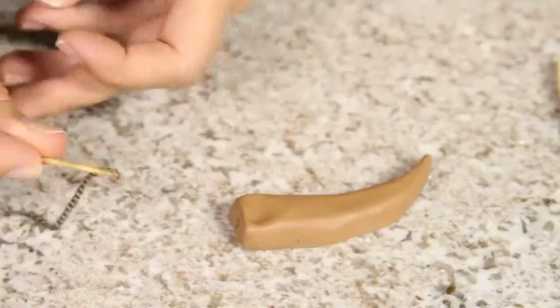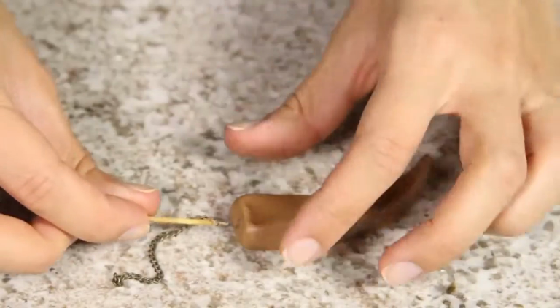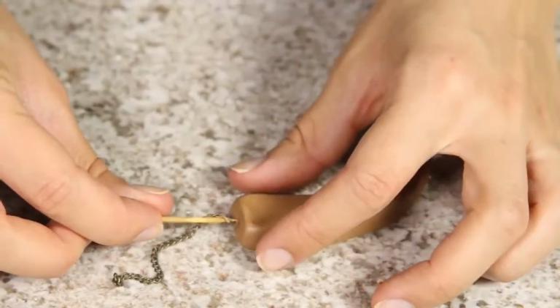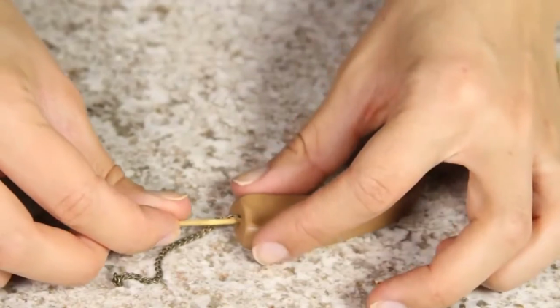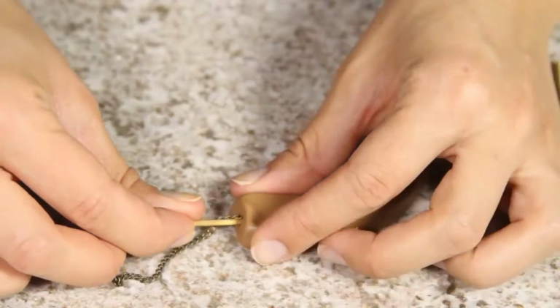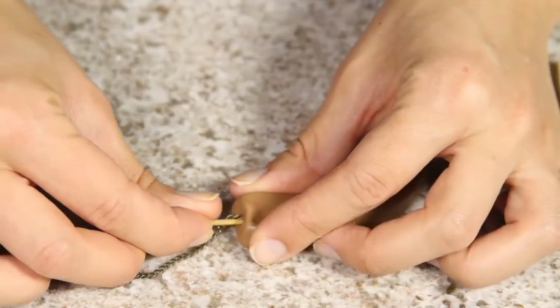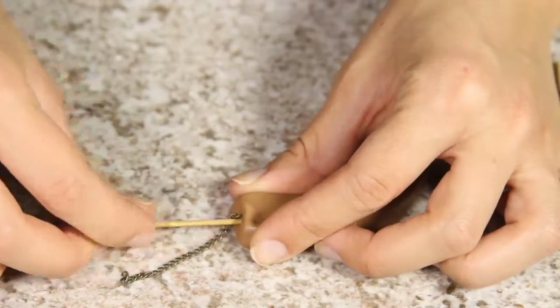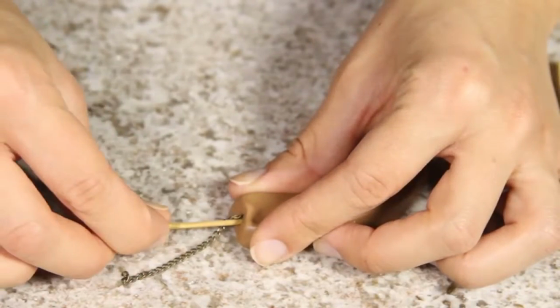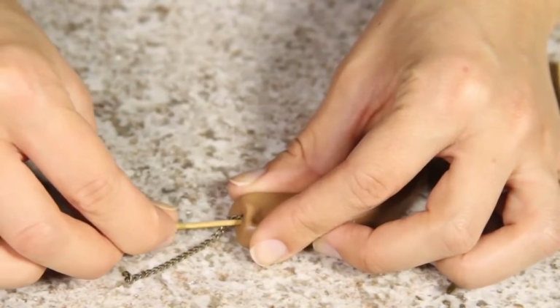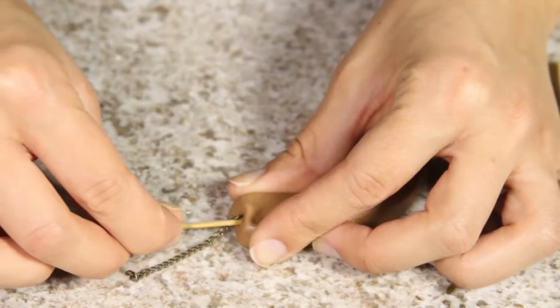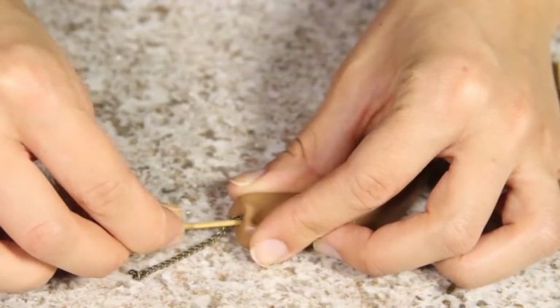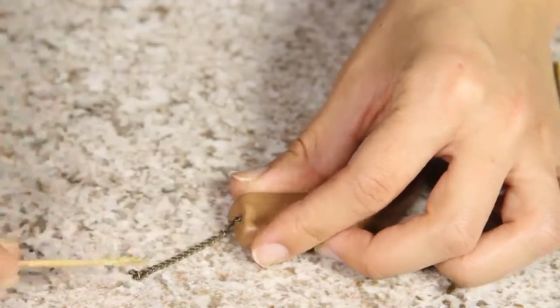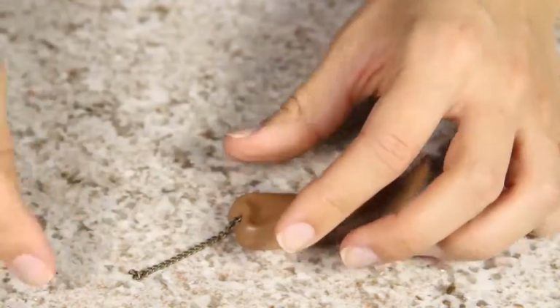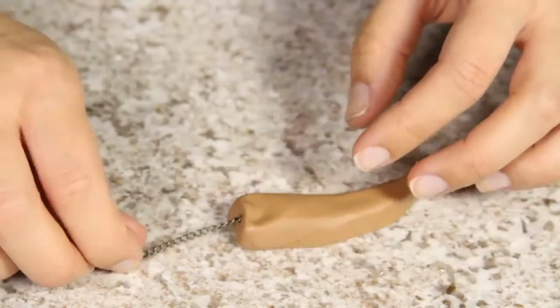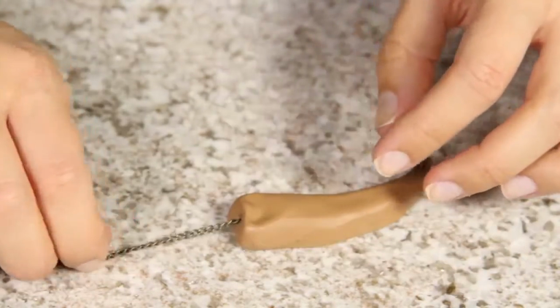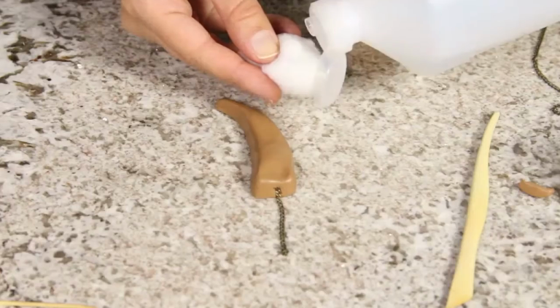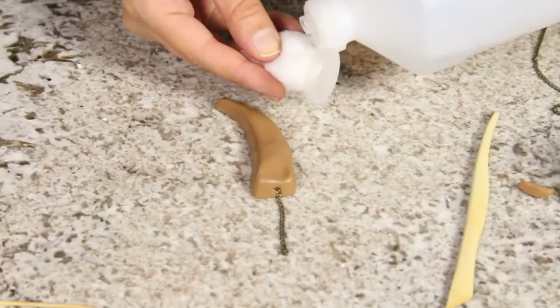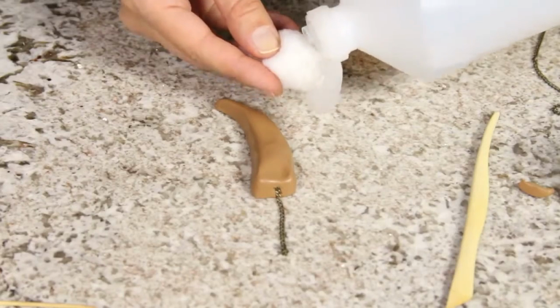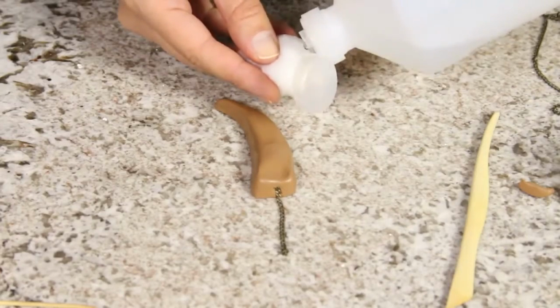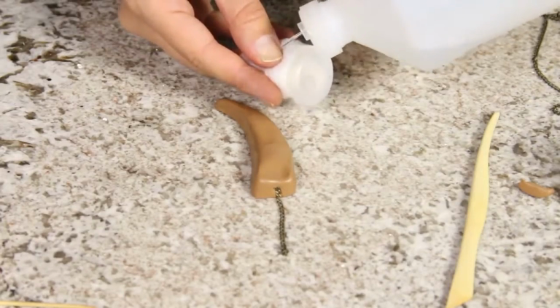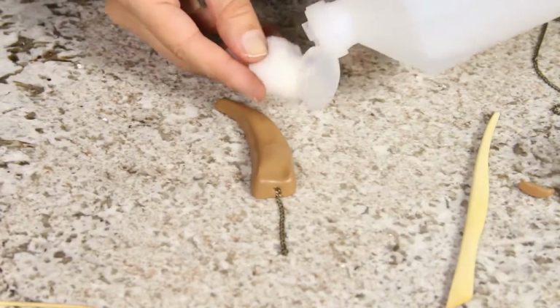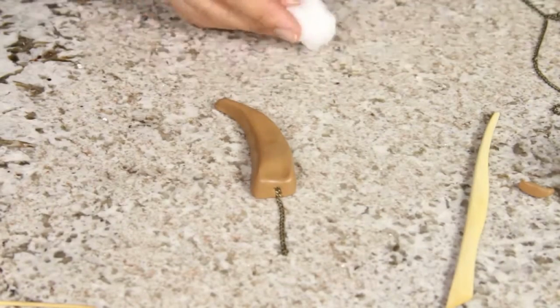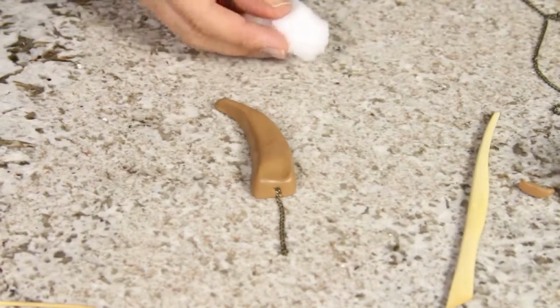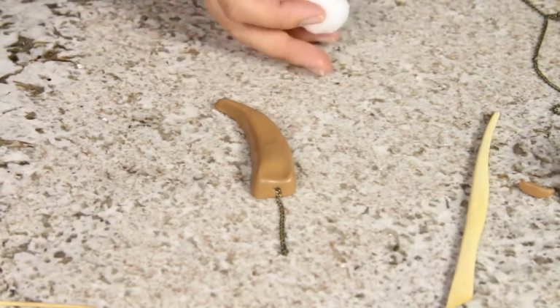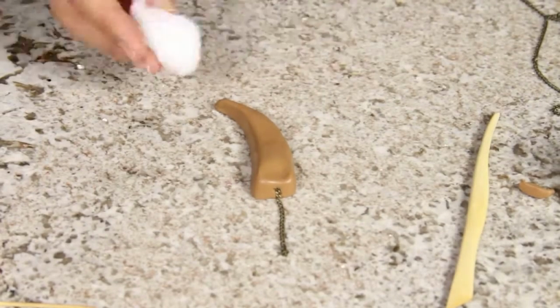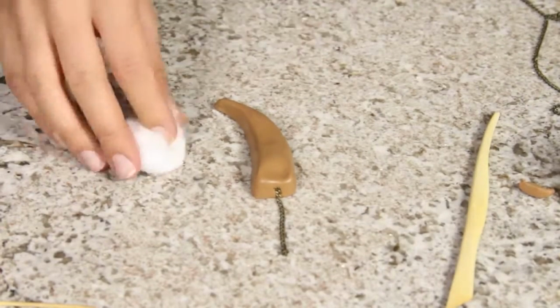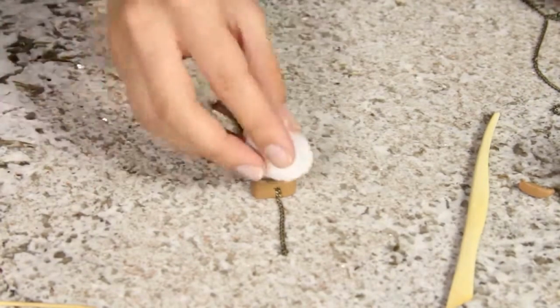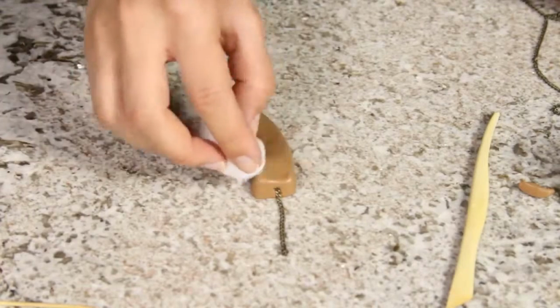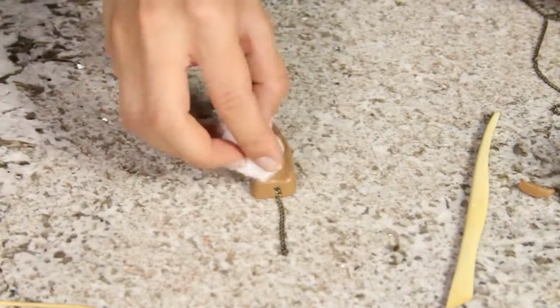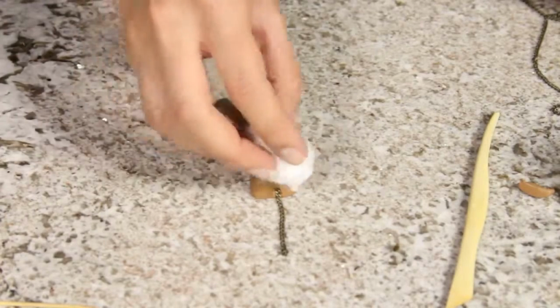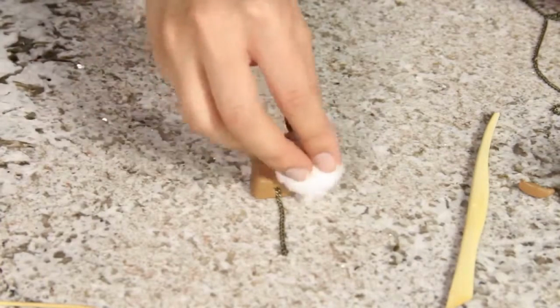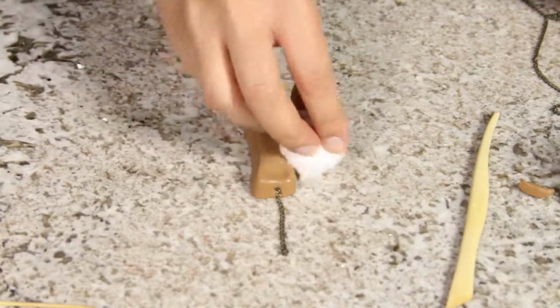Take the smaller chain that we cut out earlier and use a toothpick to push it all the way into the clay. To get rid of any finger marks and dust on the clay, take some rubbing alcohol, put it onto a cotton ball, and just wipe off the entire clay with this.